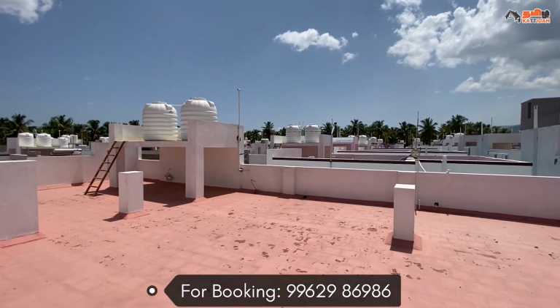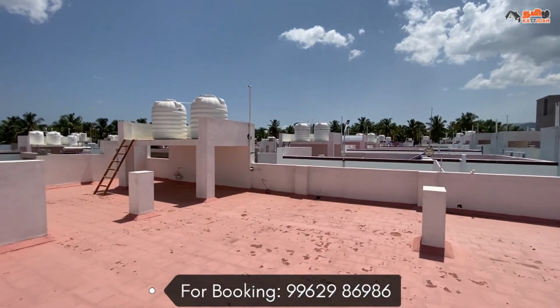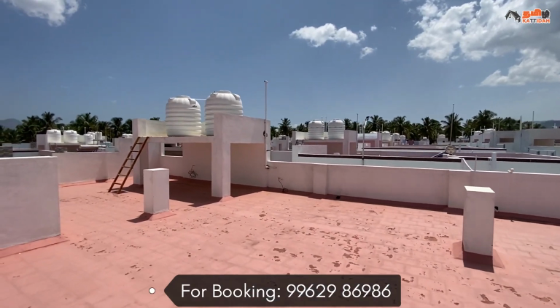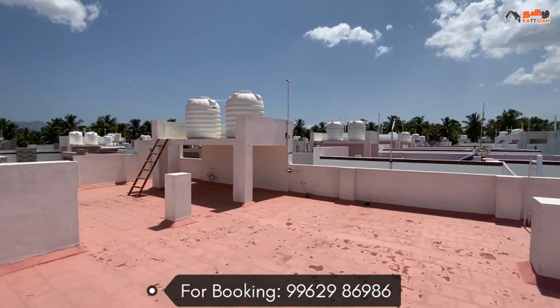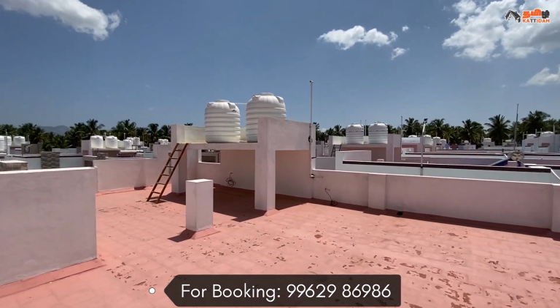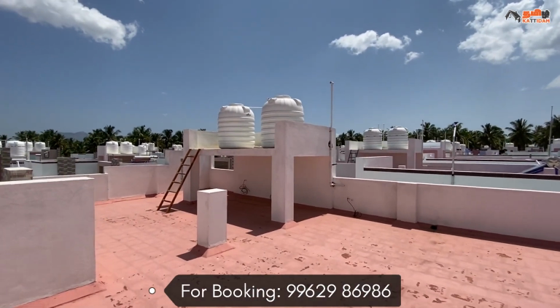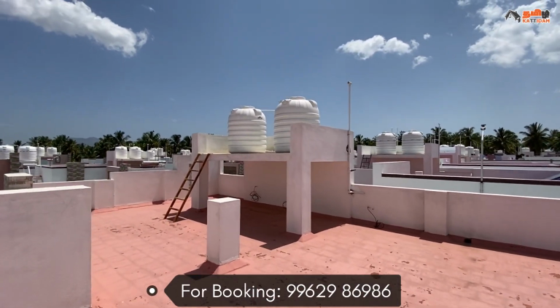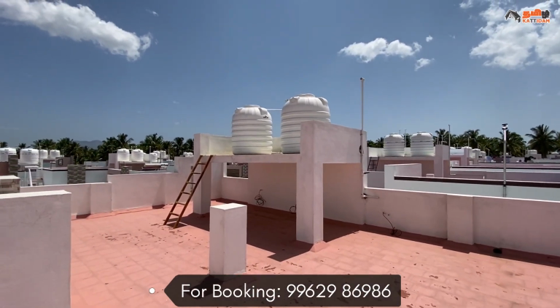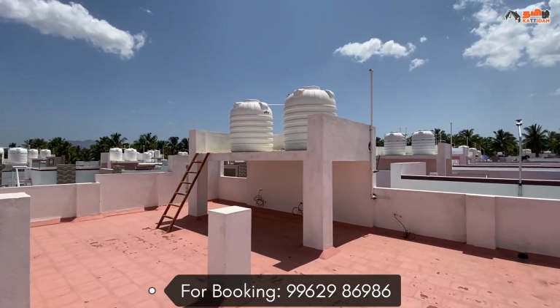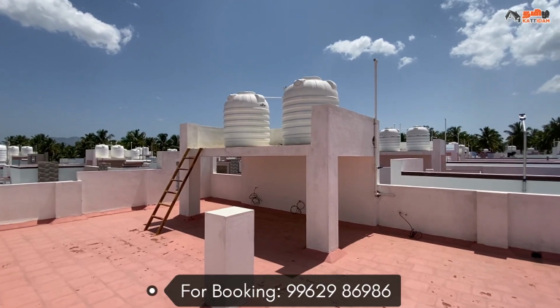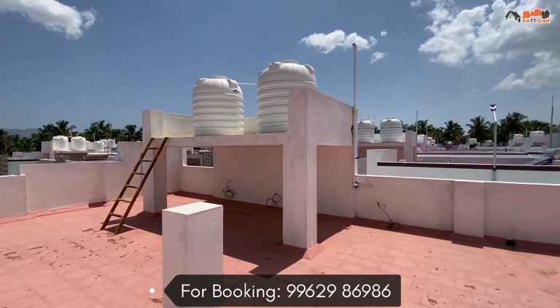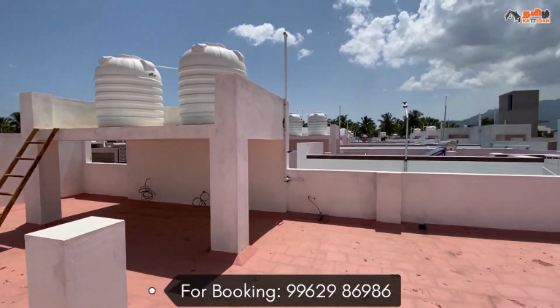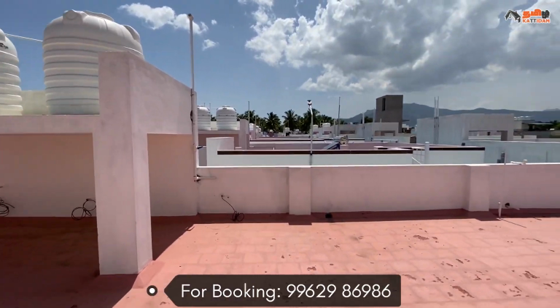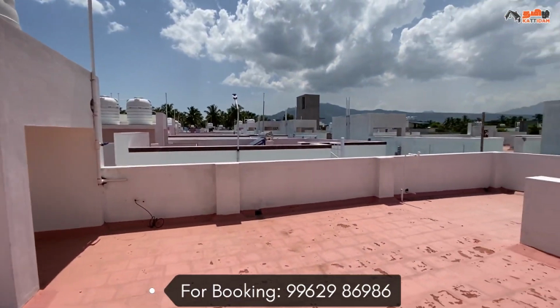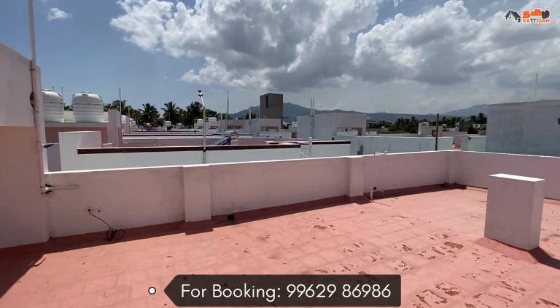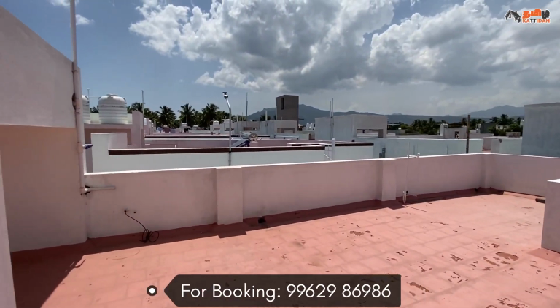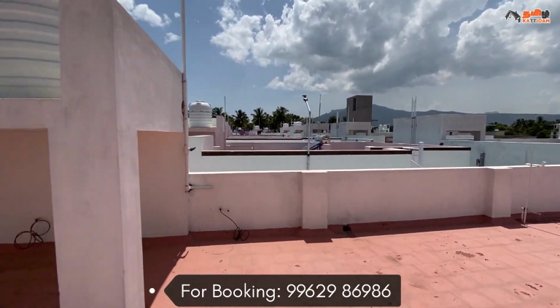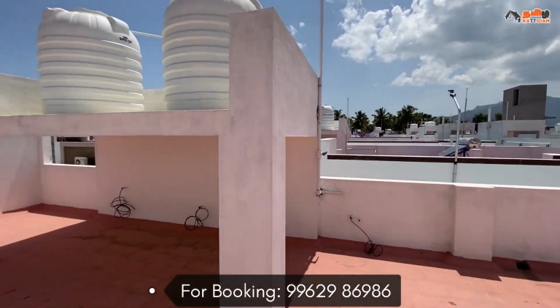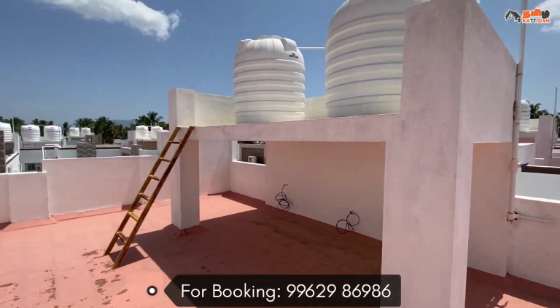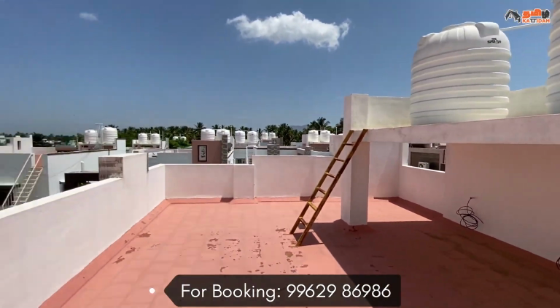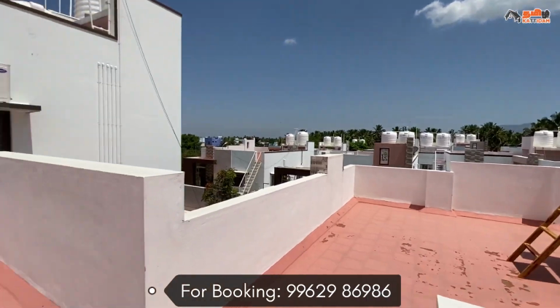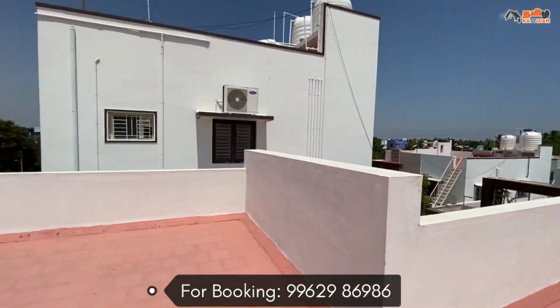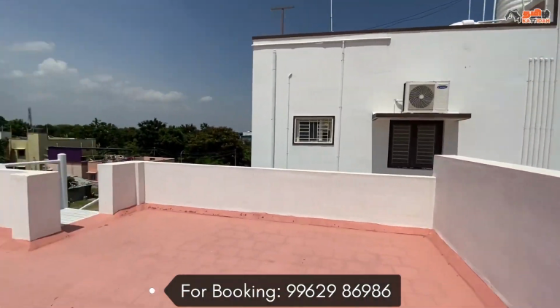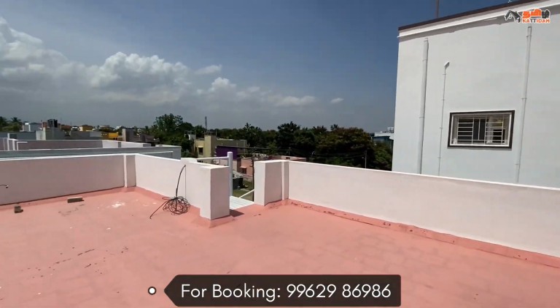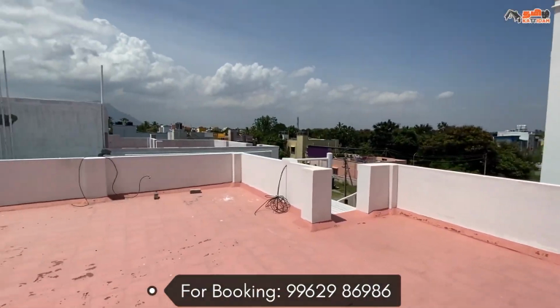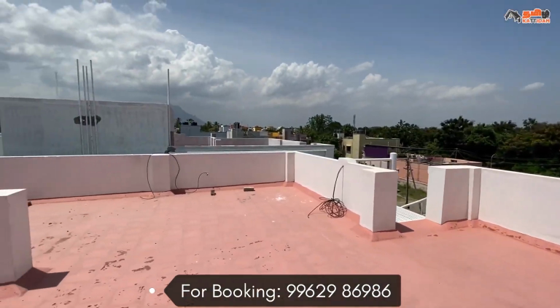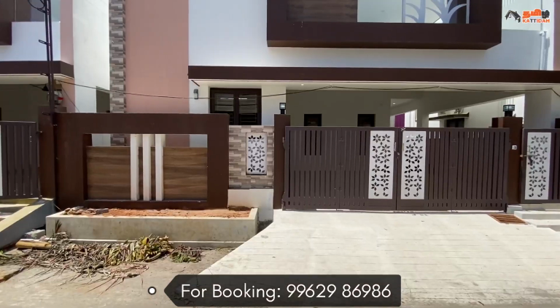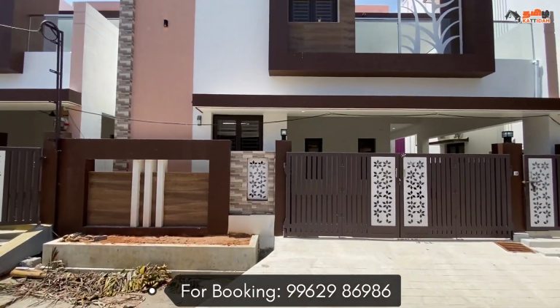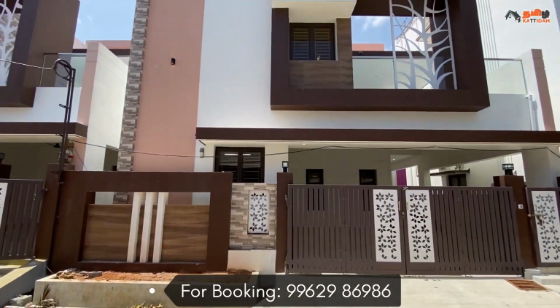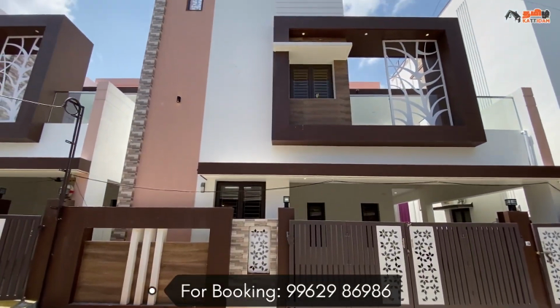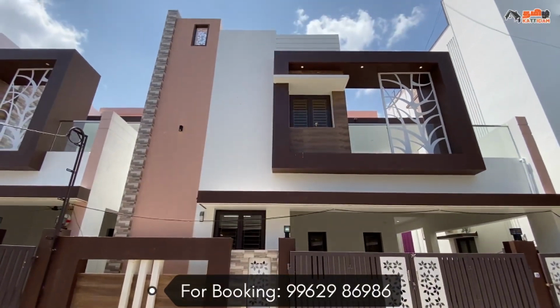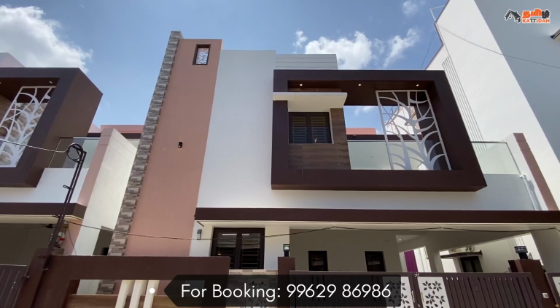In this video, the price details will be shared in the description of the video. If you want to subscribe to our channel, please click on the bell icon. Thank you for watching Tamil Nadu Channel.